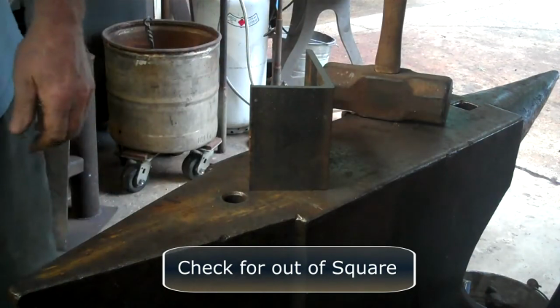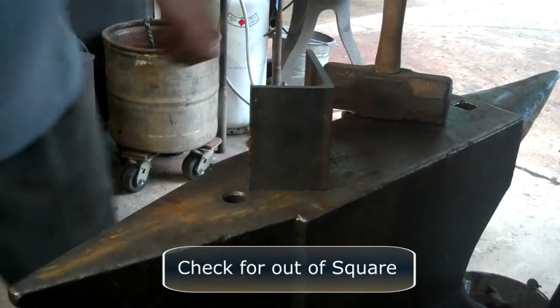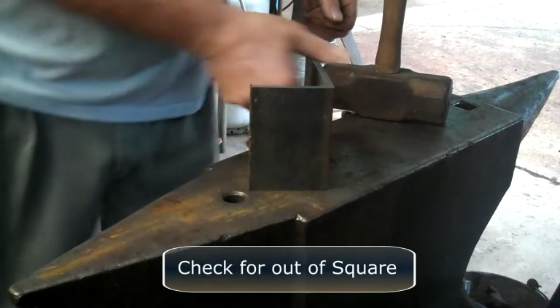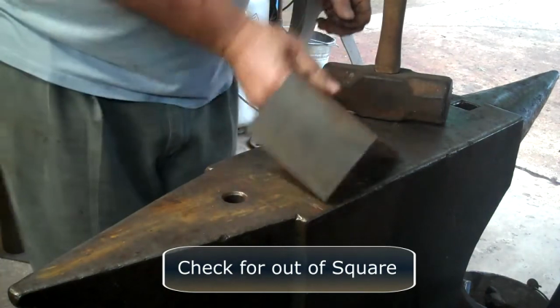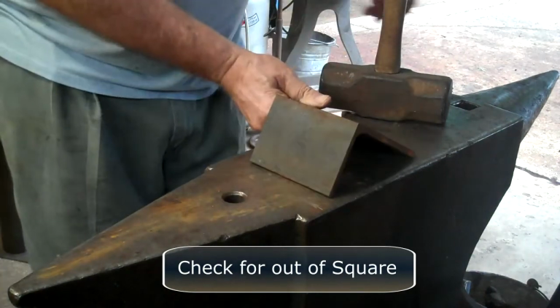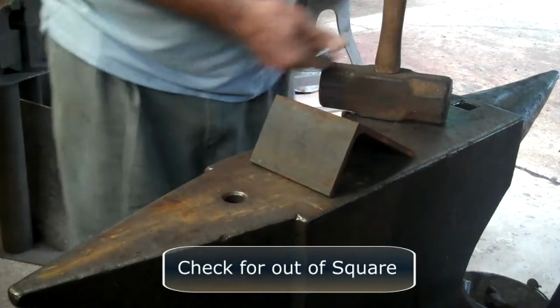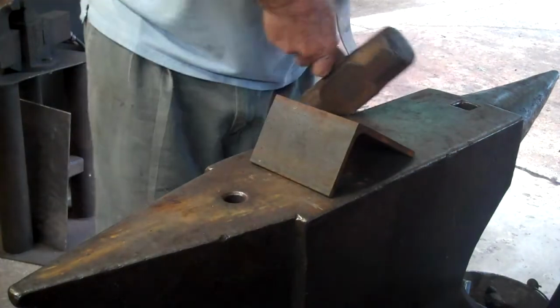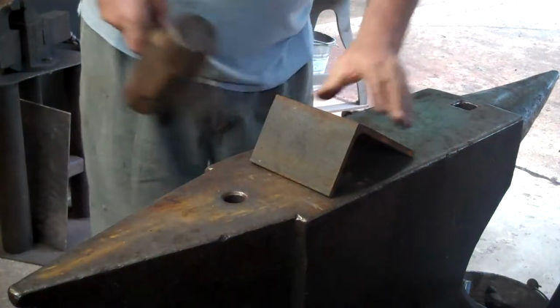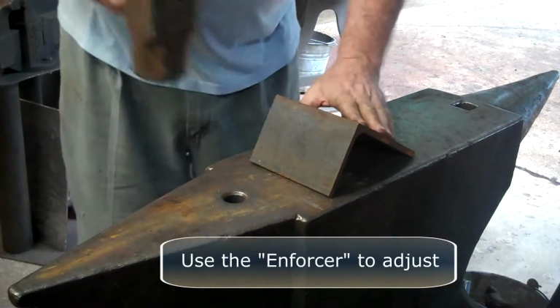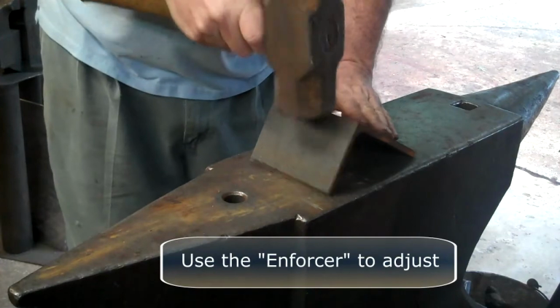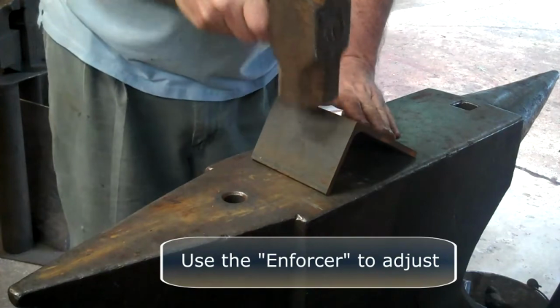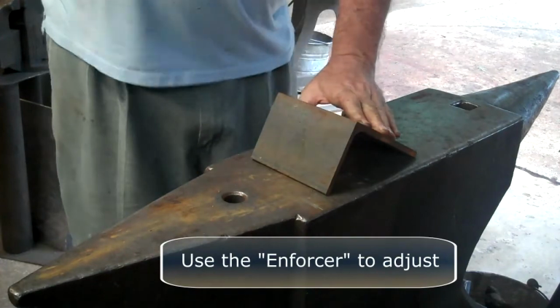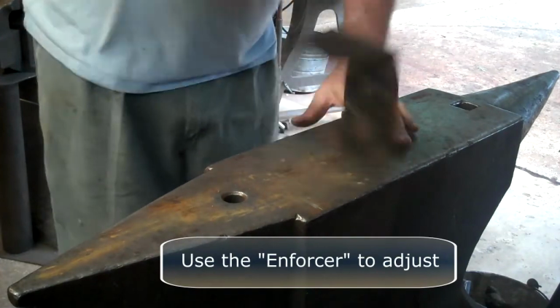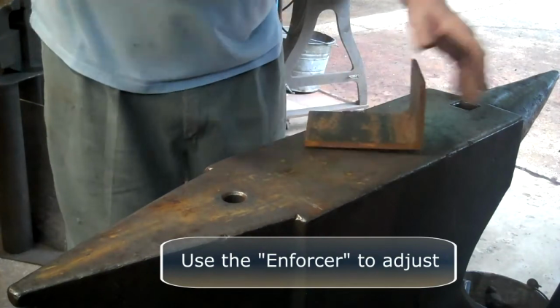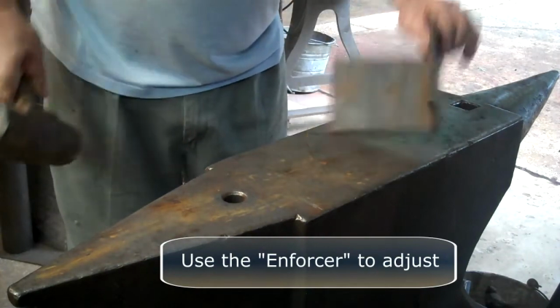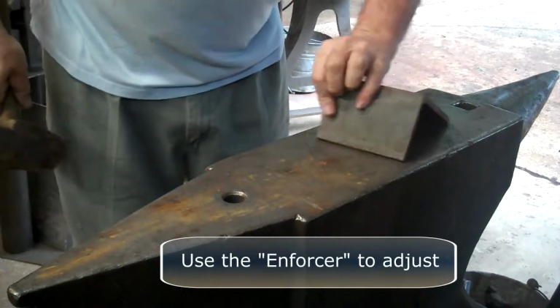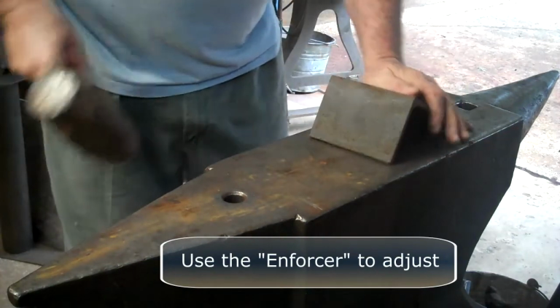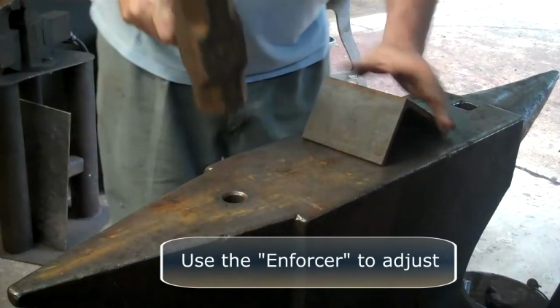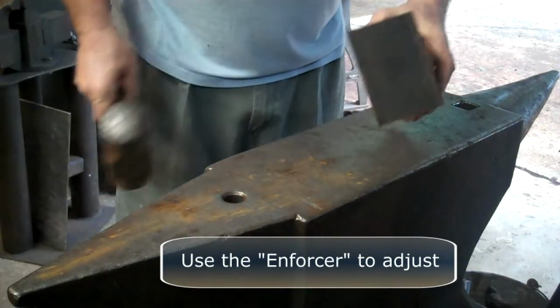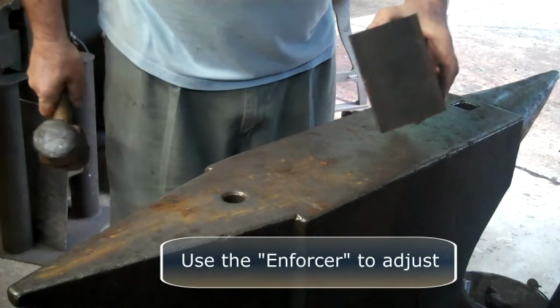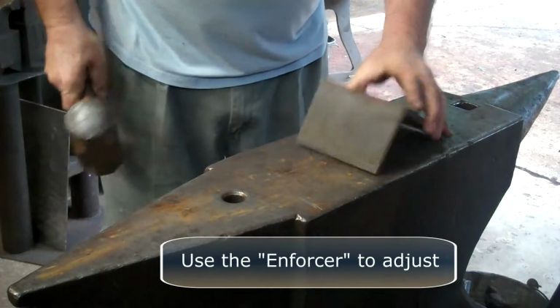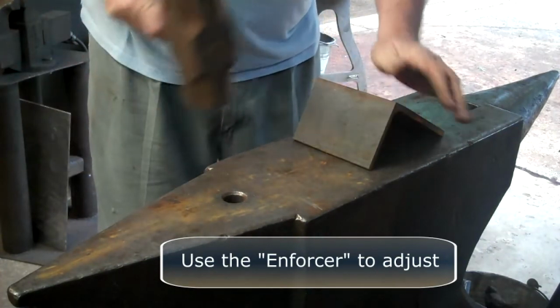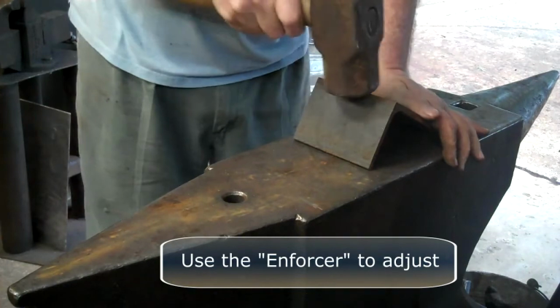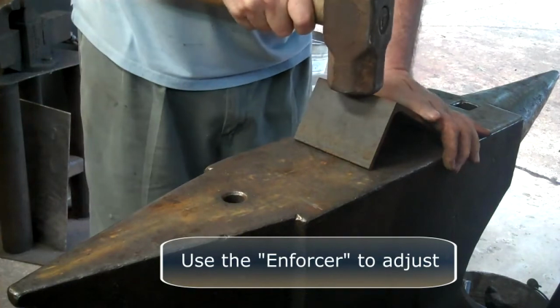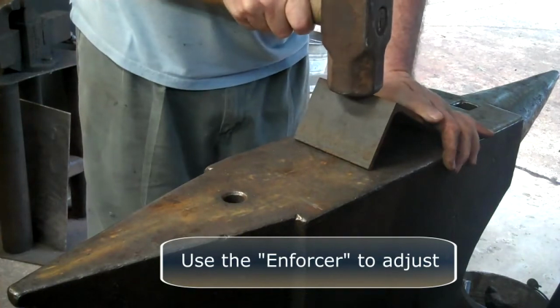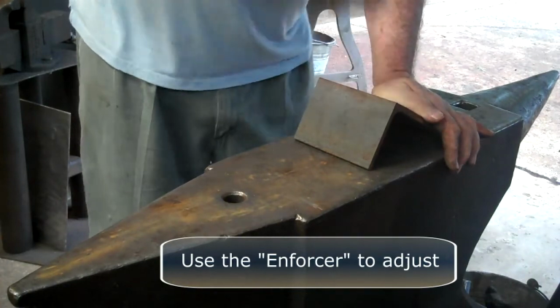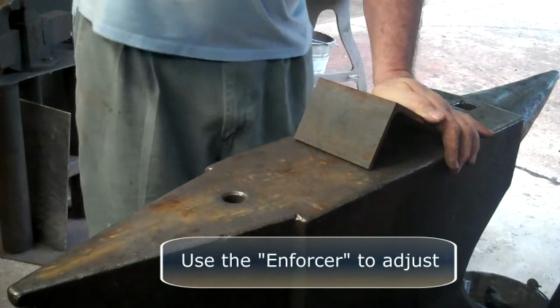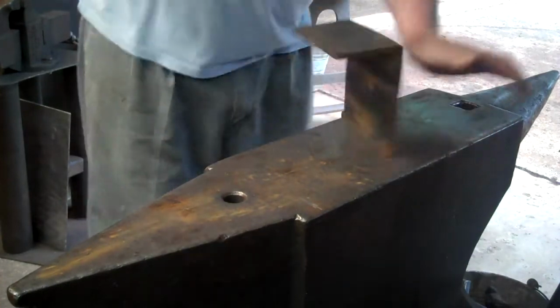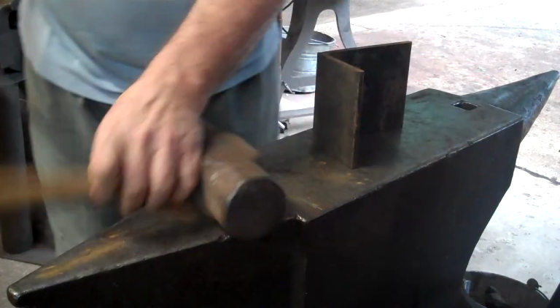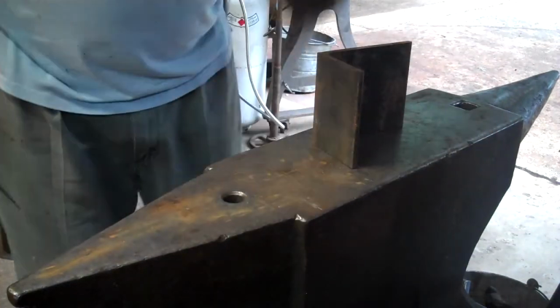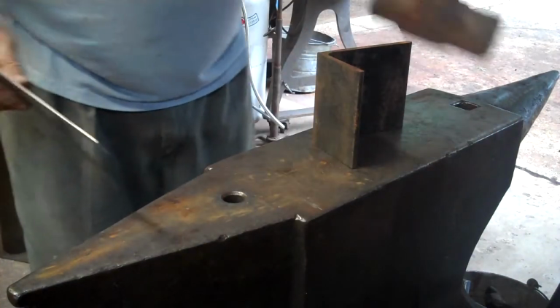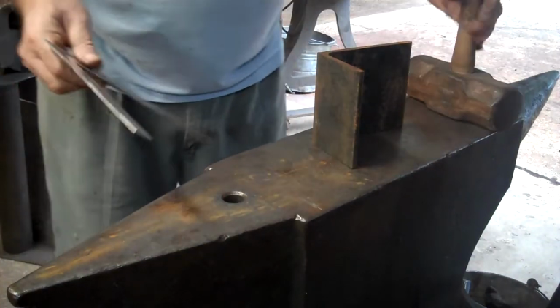If it is, you want to use the enforcer to adjust. It only takes a couple of whacks to bring them into square.